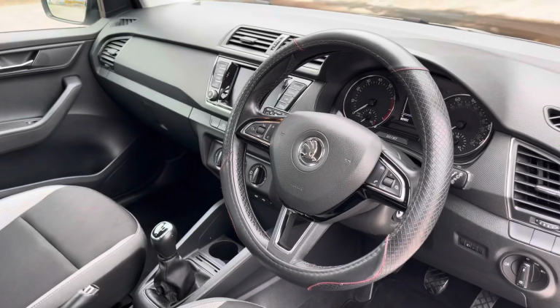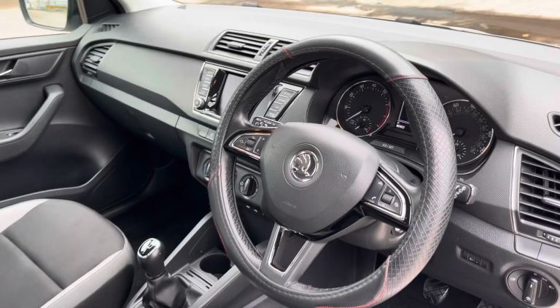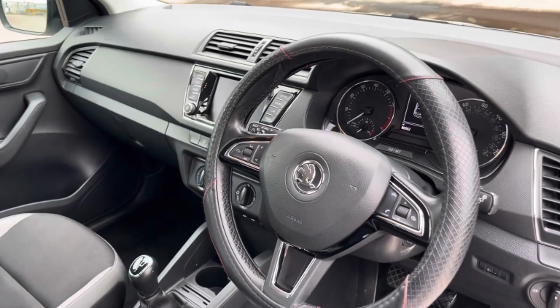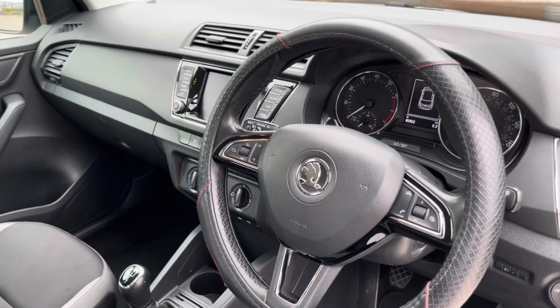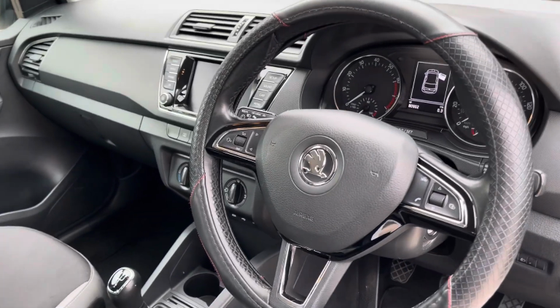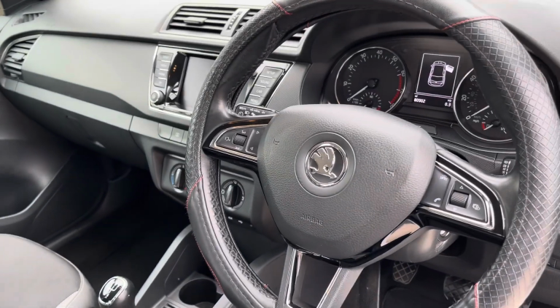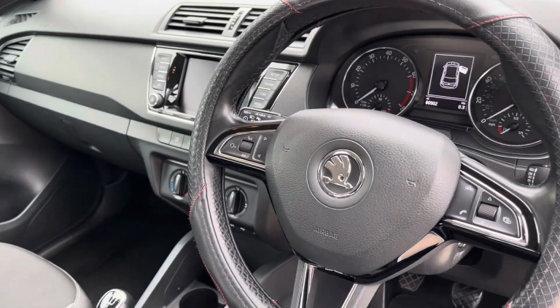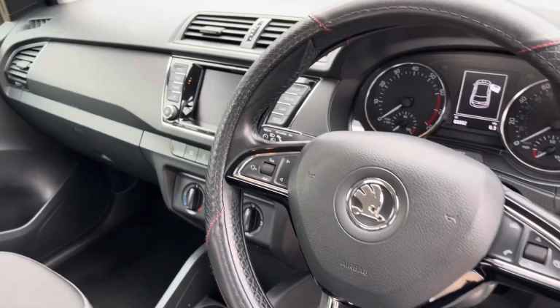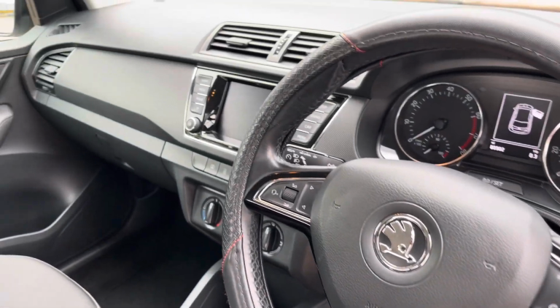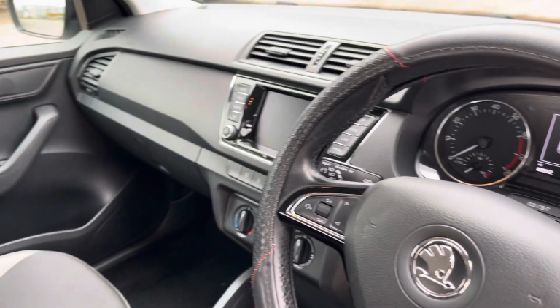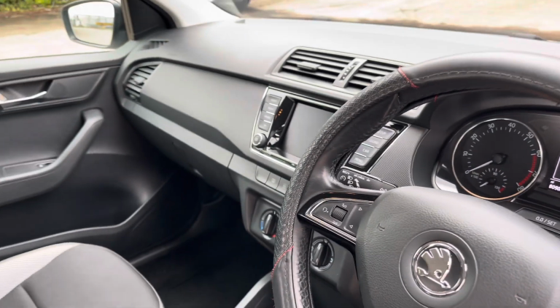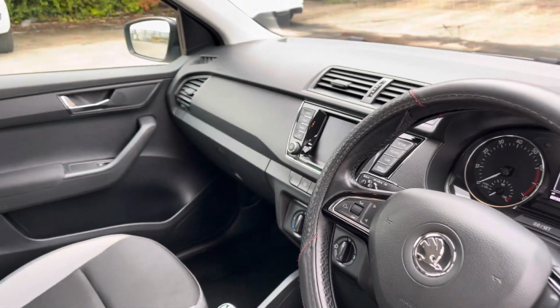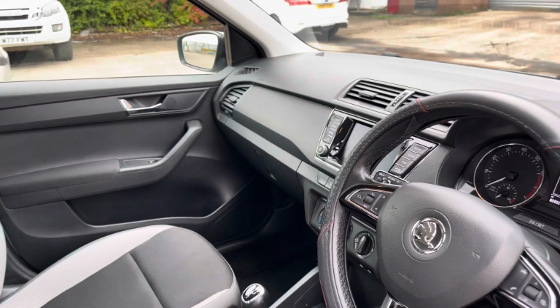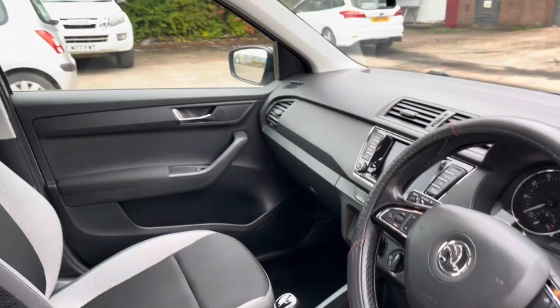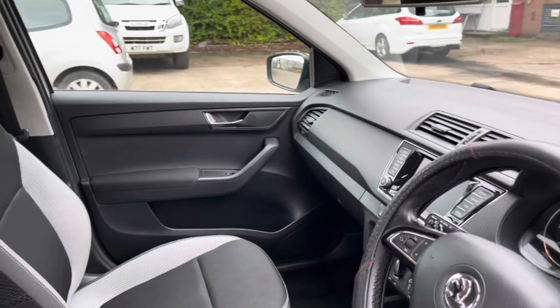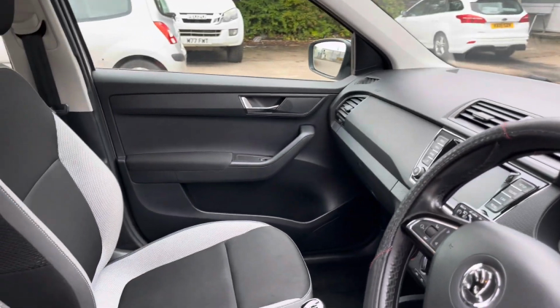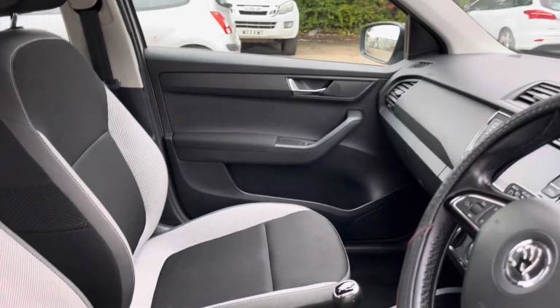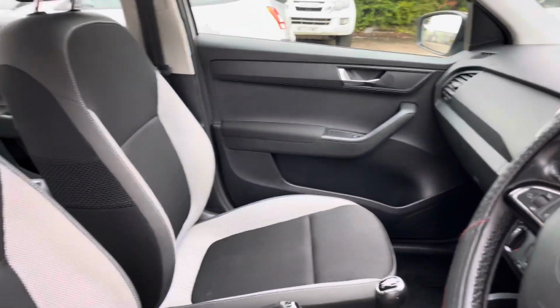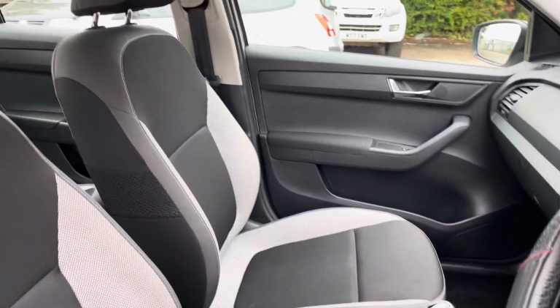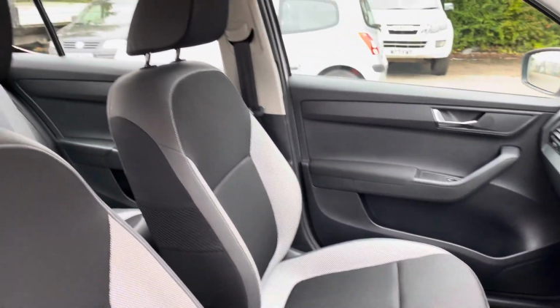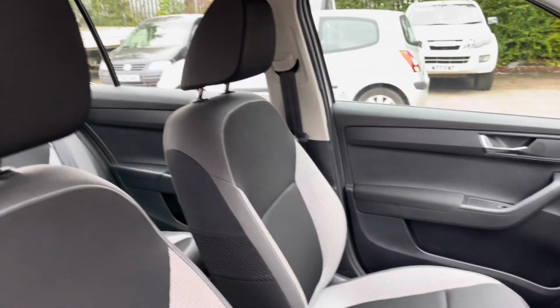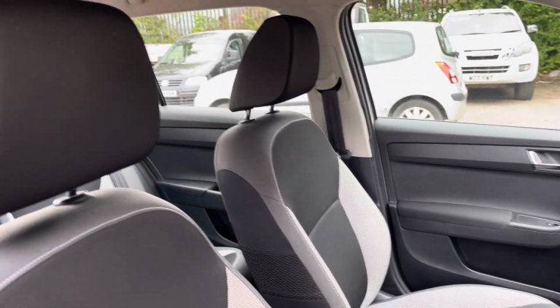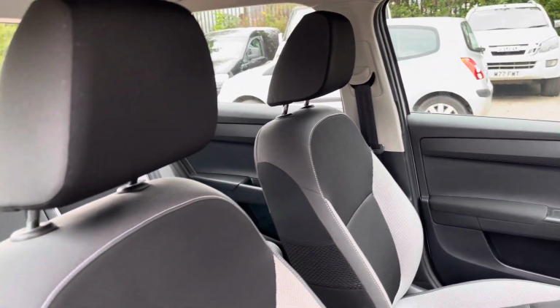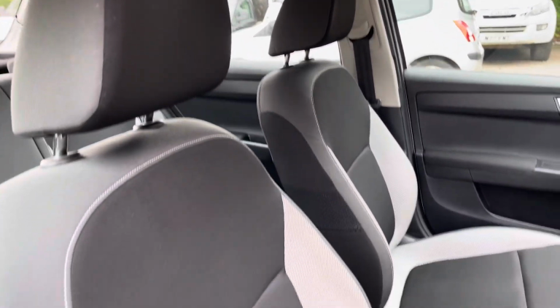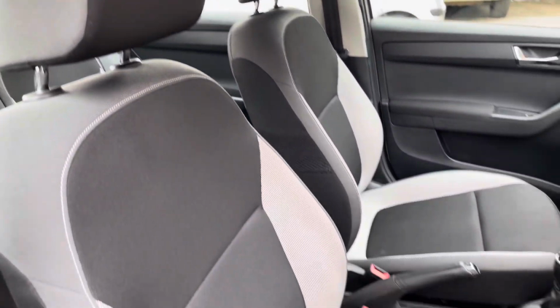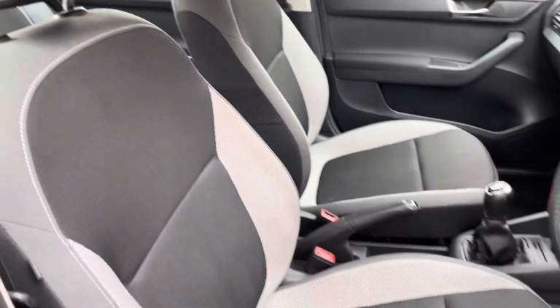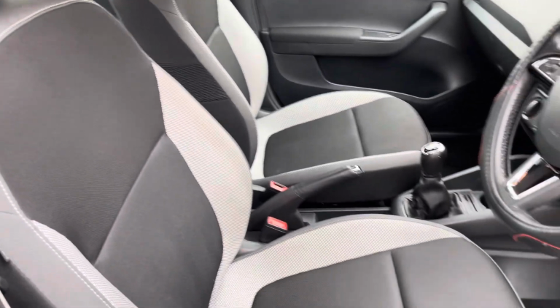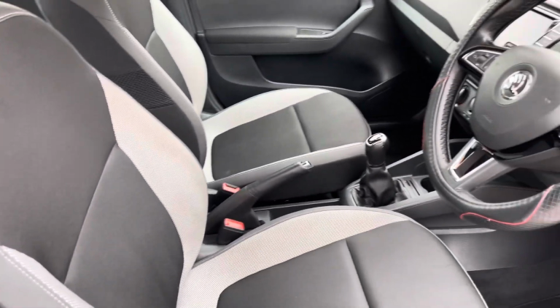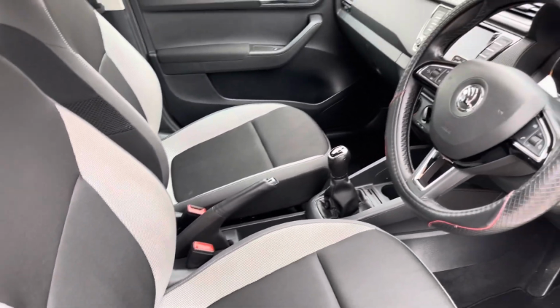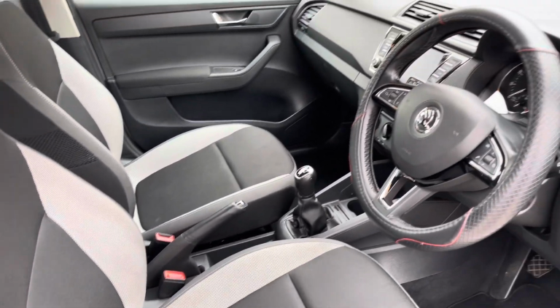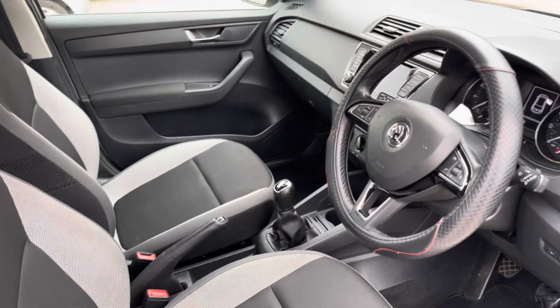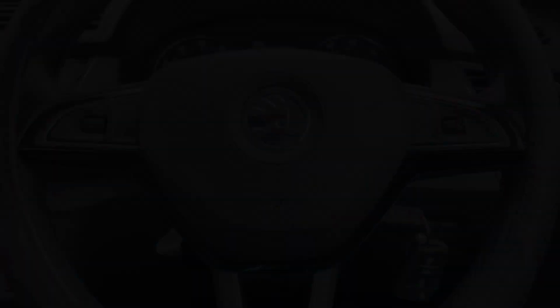Into the front of the vehicle now, we have the gorgeous dashboard on display which does include some gloss black interior trim inlays along with the chrome interior door handles and these stunning front seats which provide for an incredibly comfortable journey for both driver and passenger.